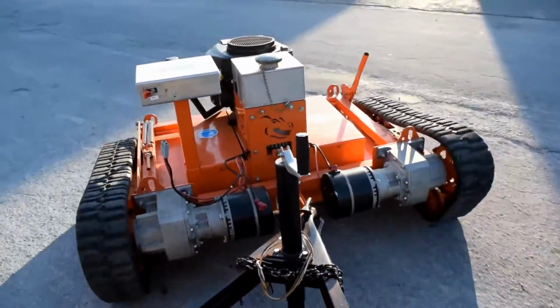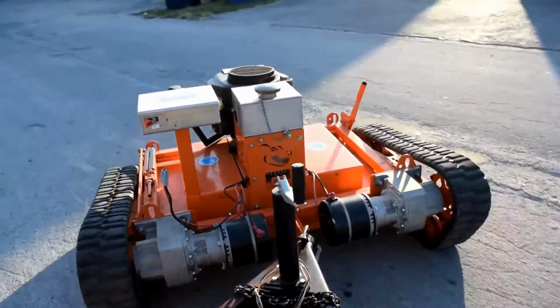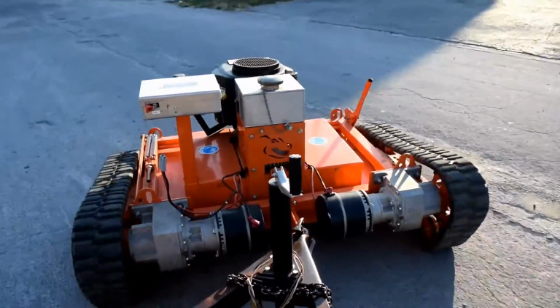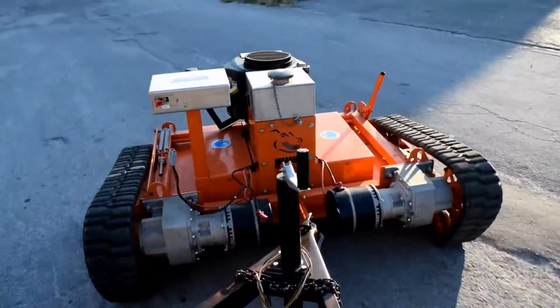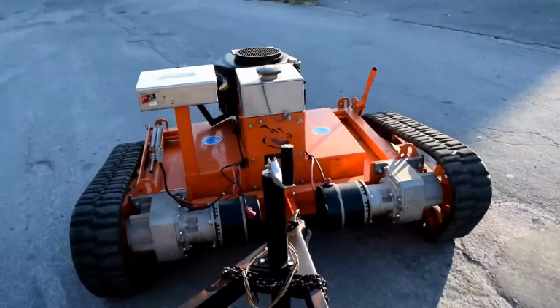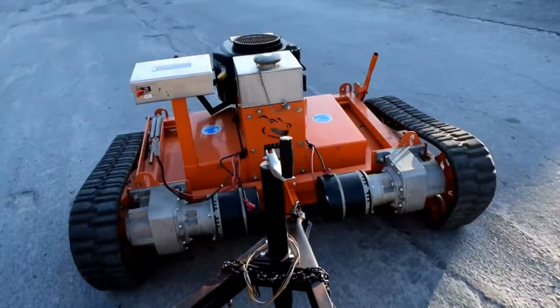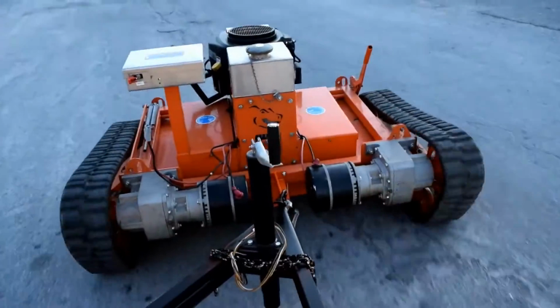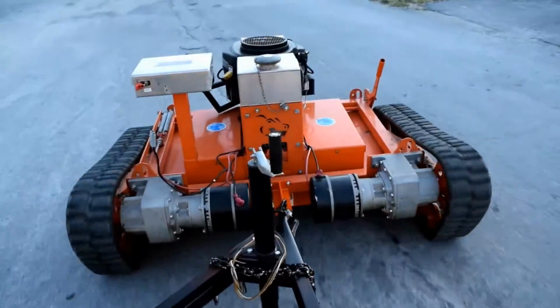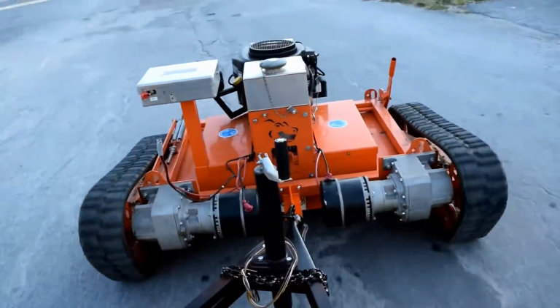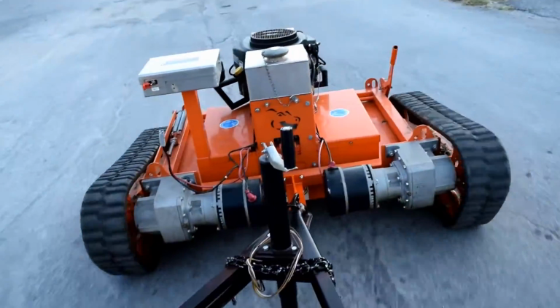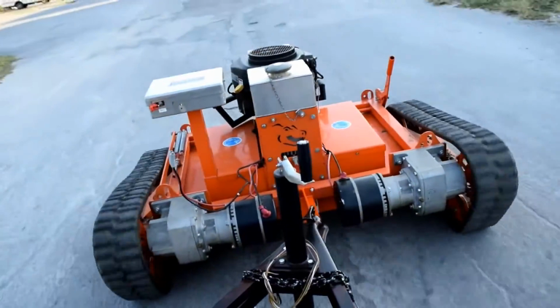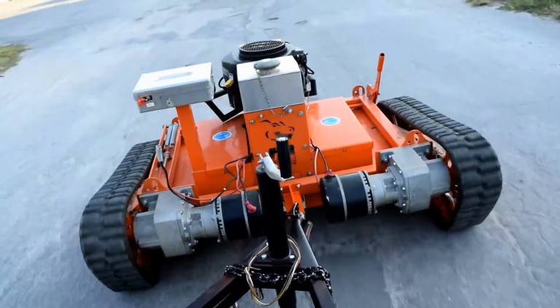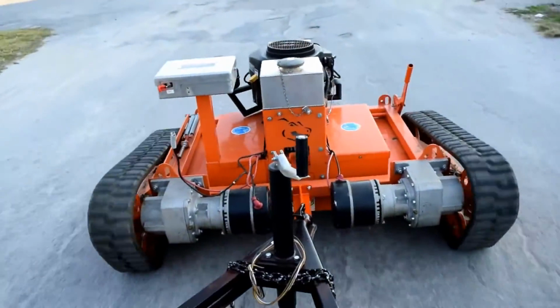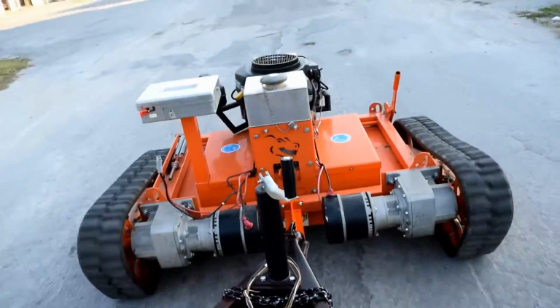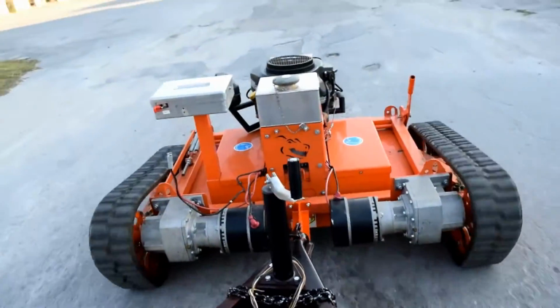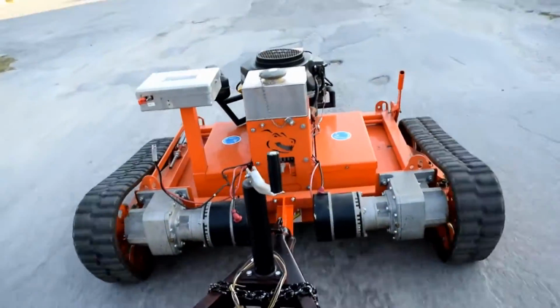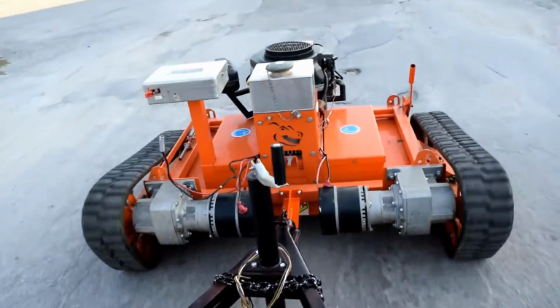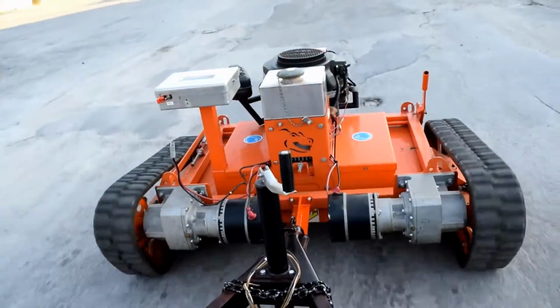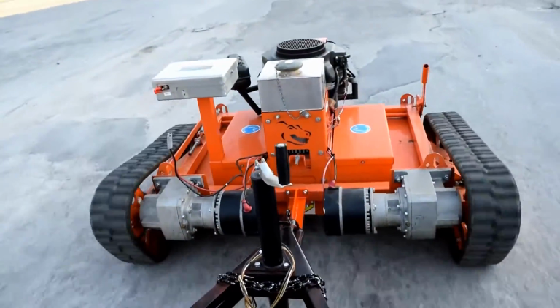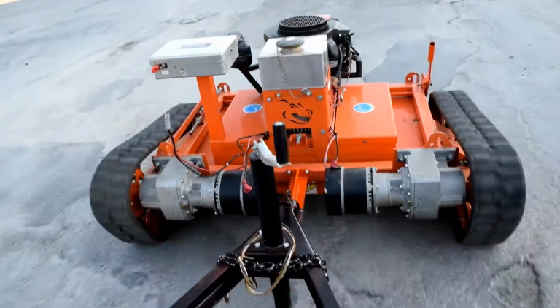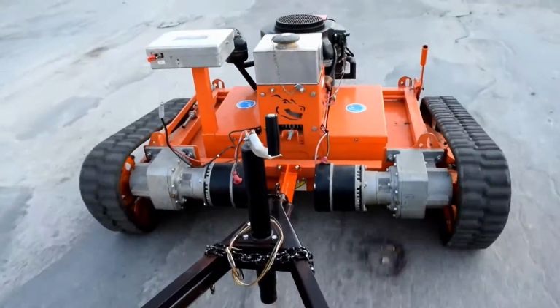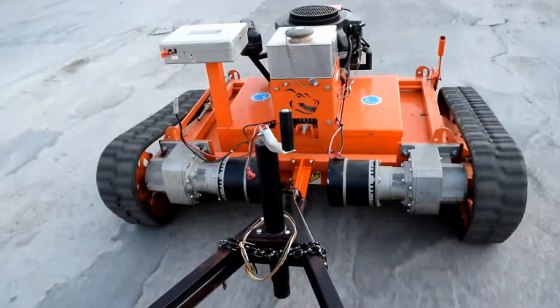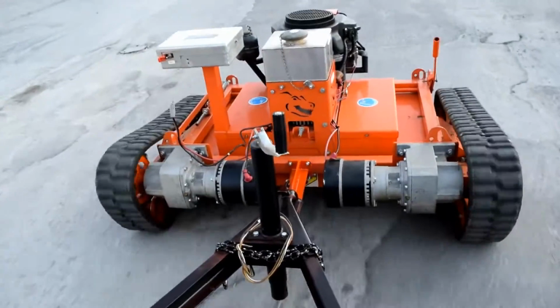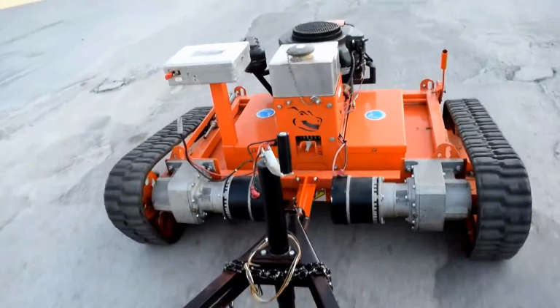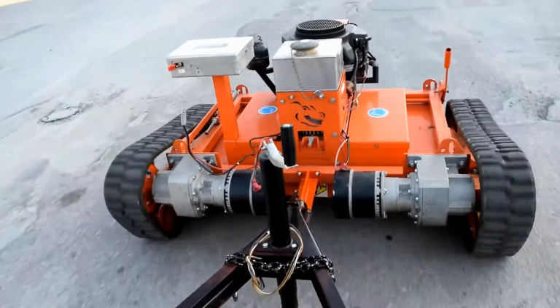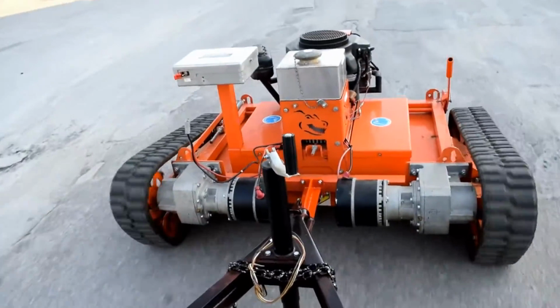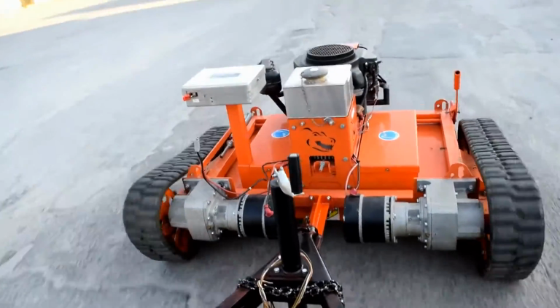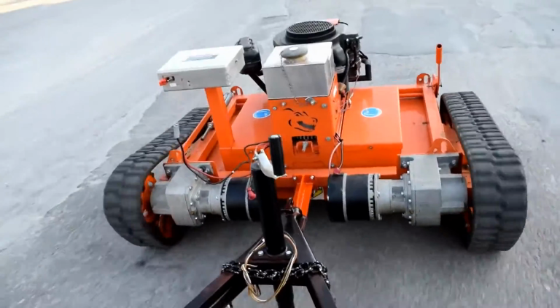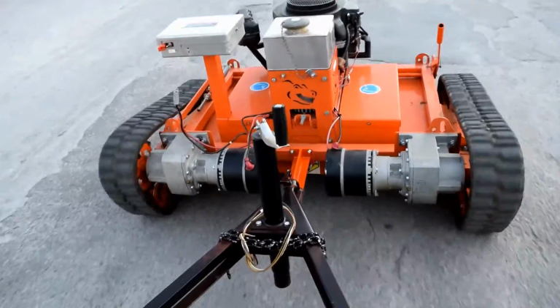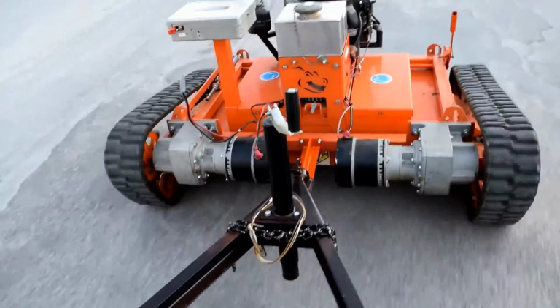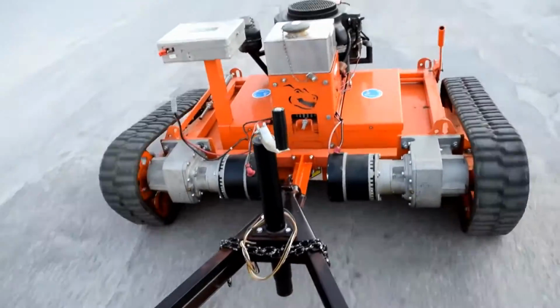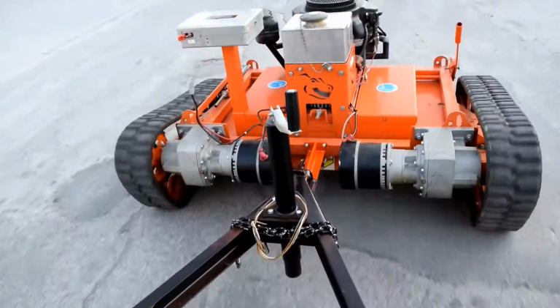Driving the trailer can be tough even for a human being. So training a robot on how to do it, it's a little complex — it's a challenge. But it's something we're going to tackle and try to overcome.